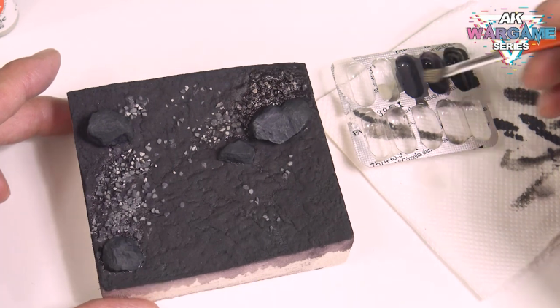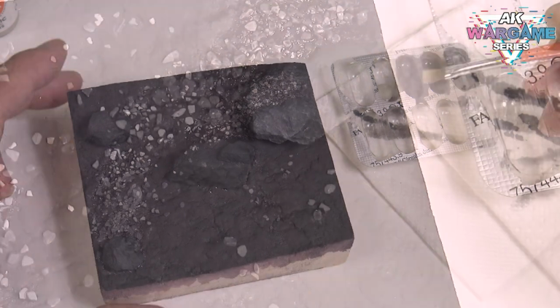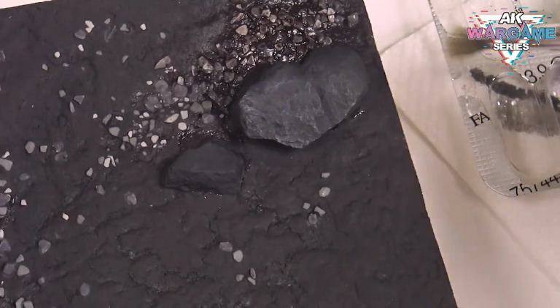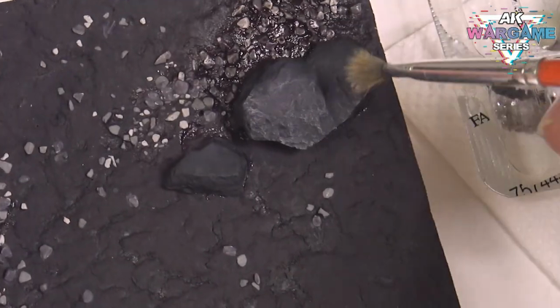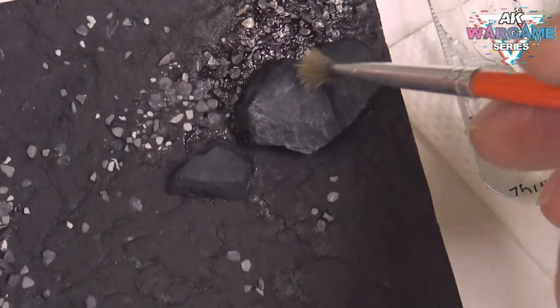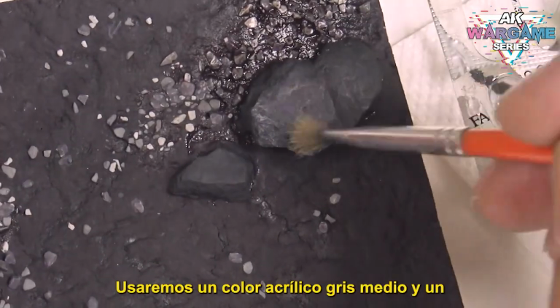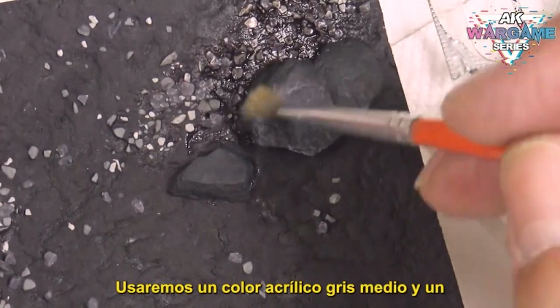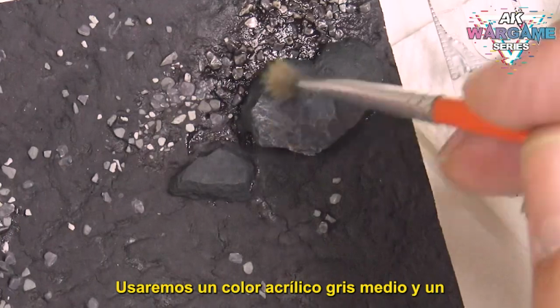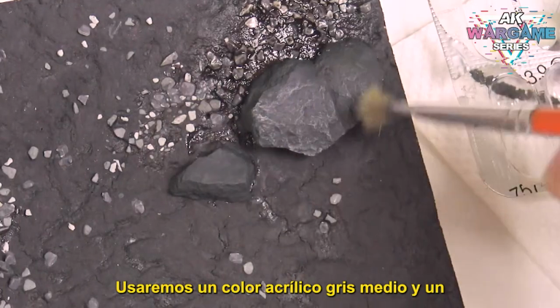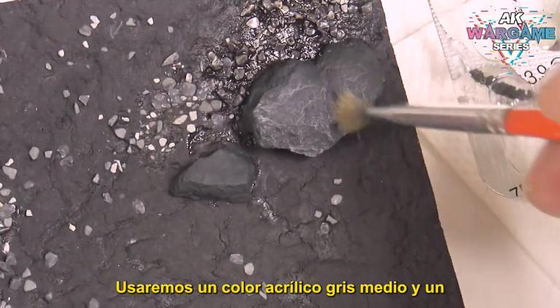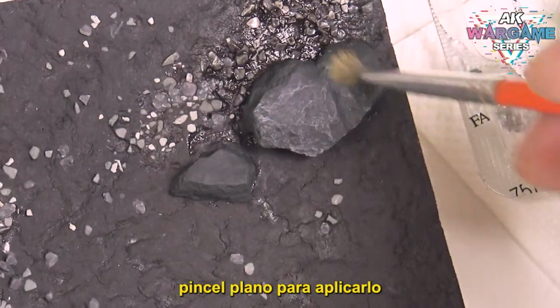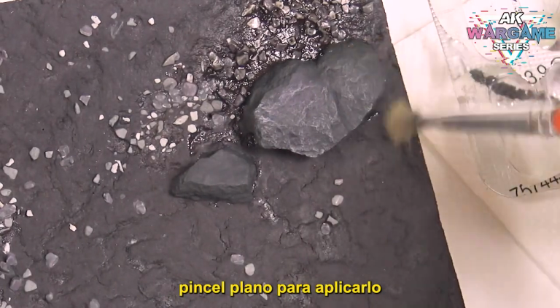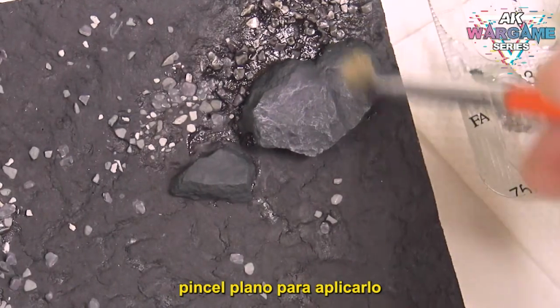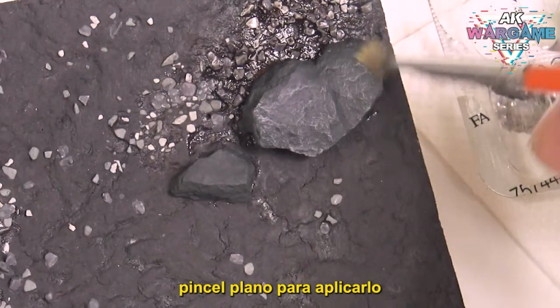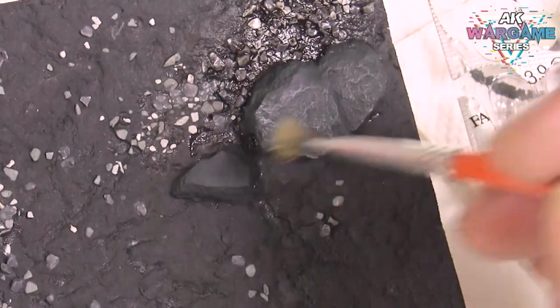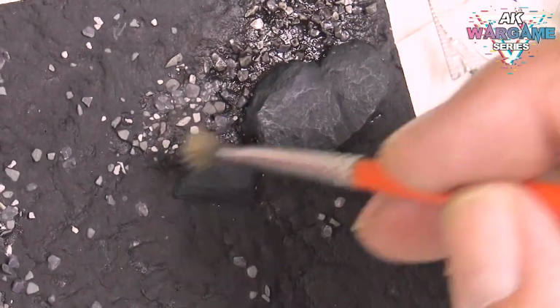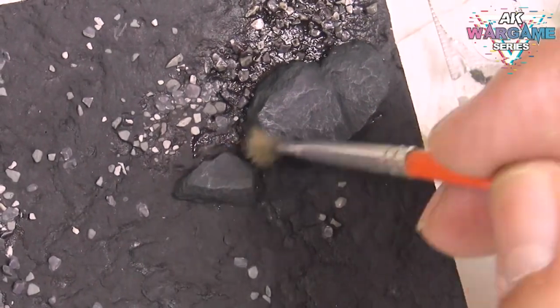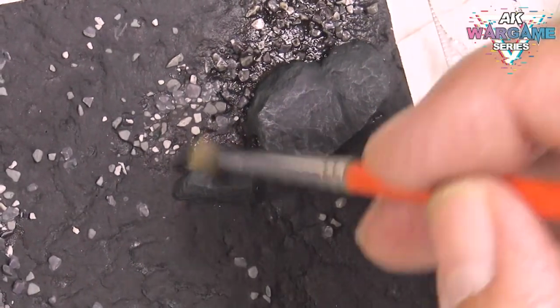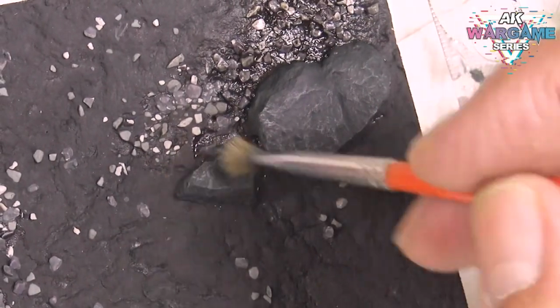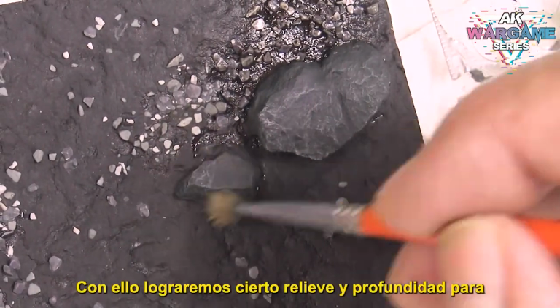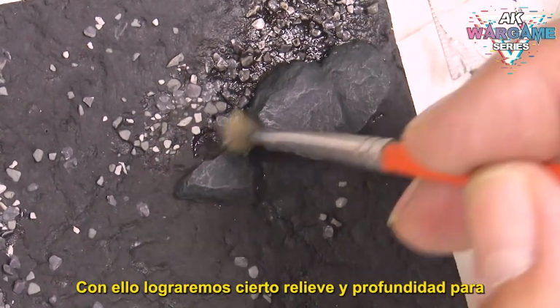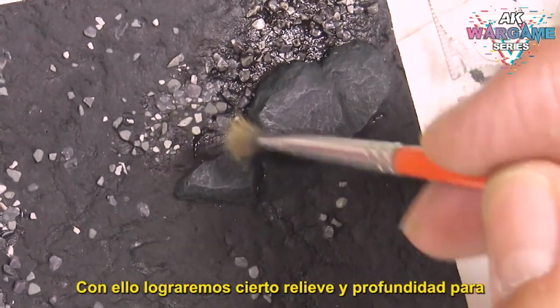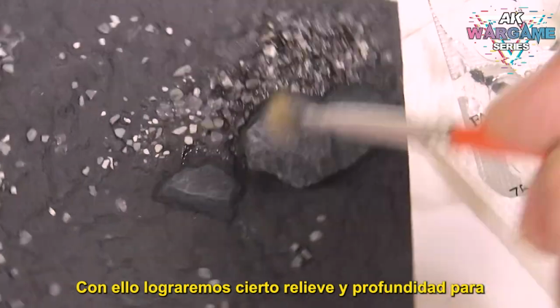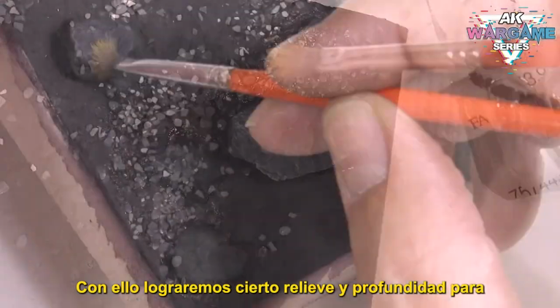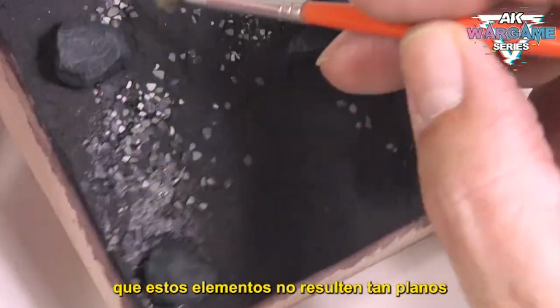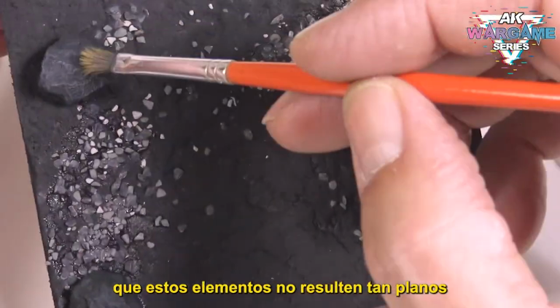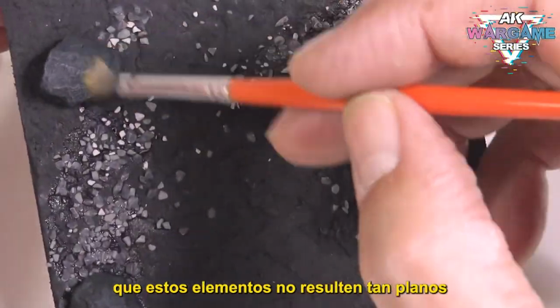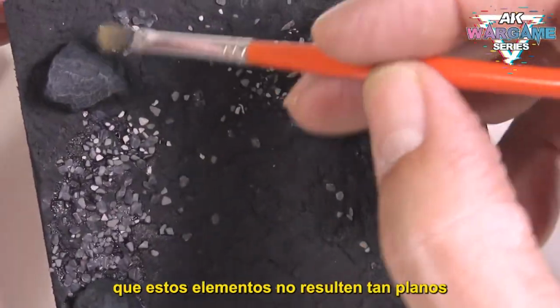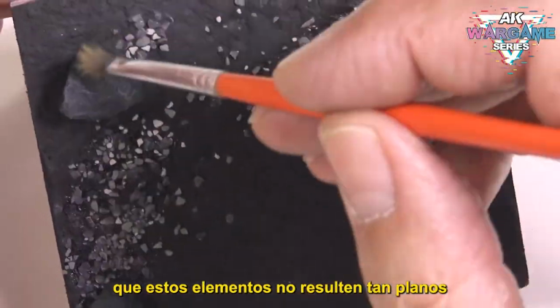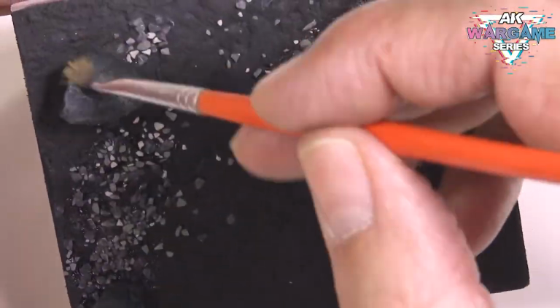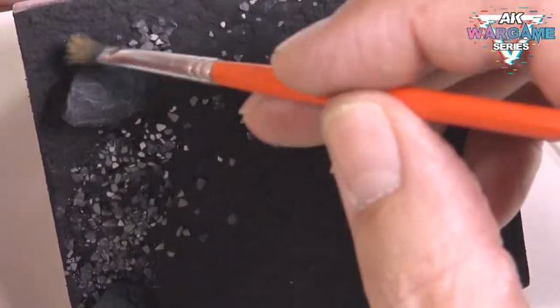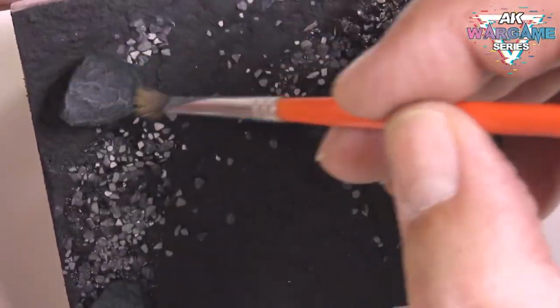We will use a light dry brush on the larger stones. We will use a medium grey acrylic color and a flat brush to apply it. With this we will achieve some relief and depth so that these elements do not look so flat.